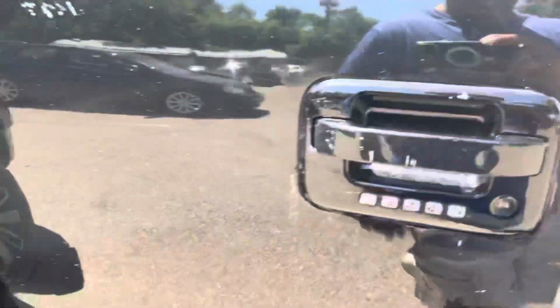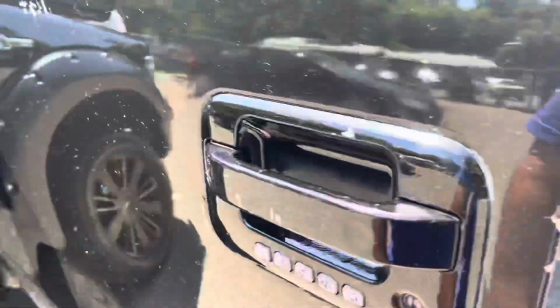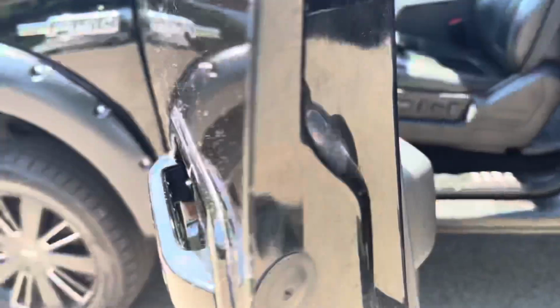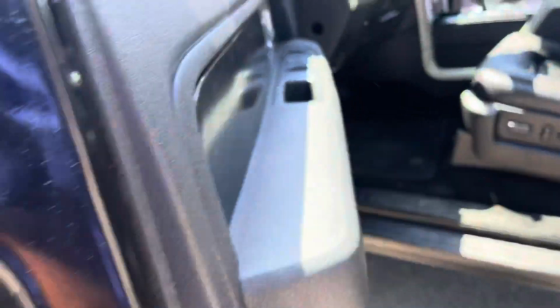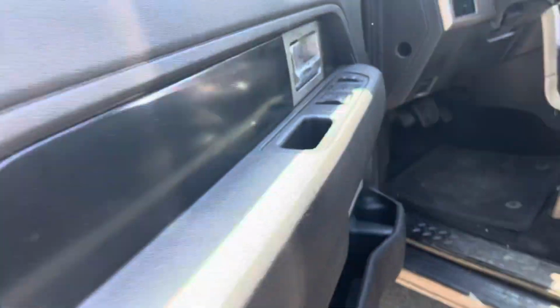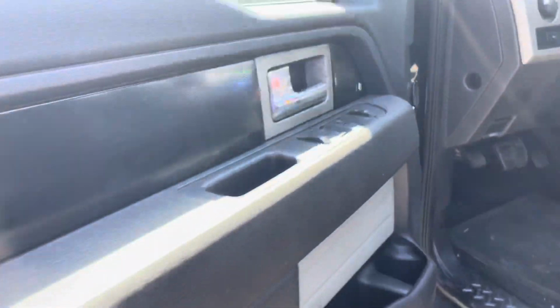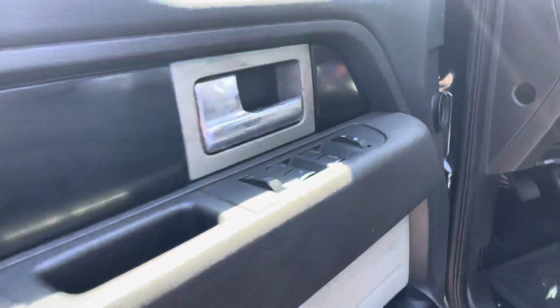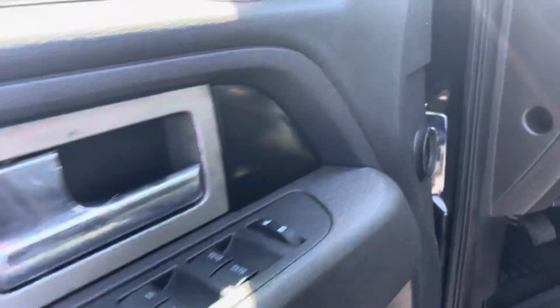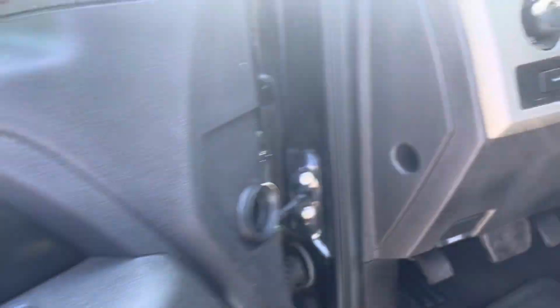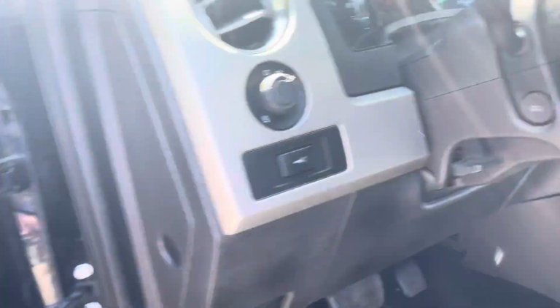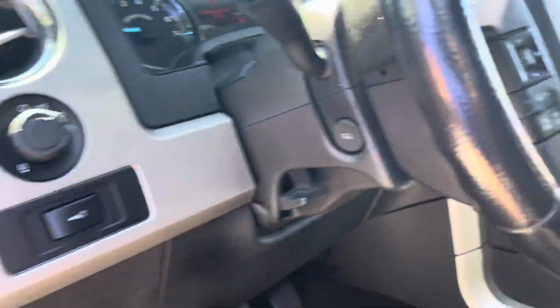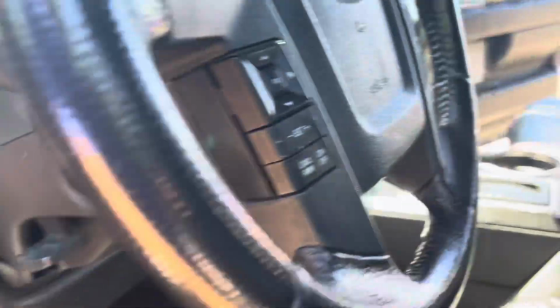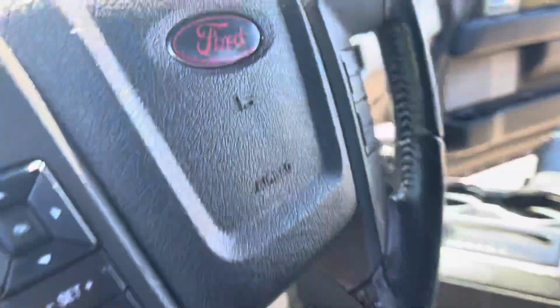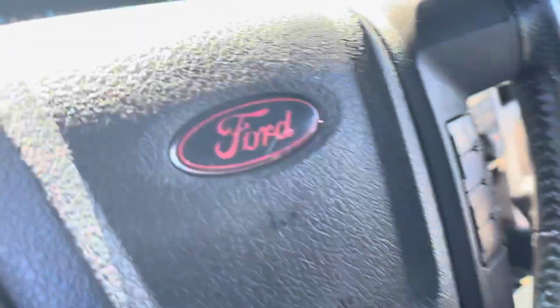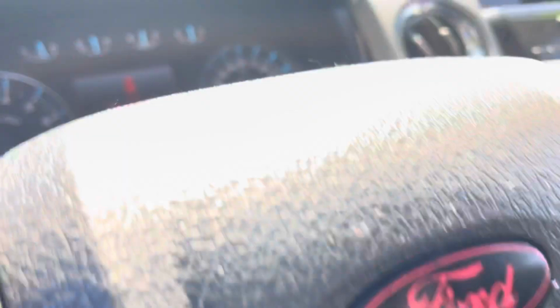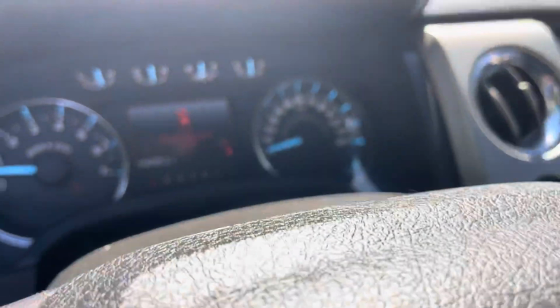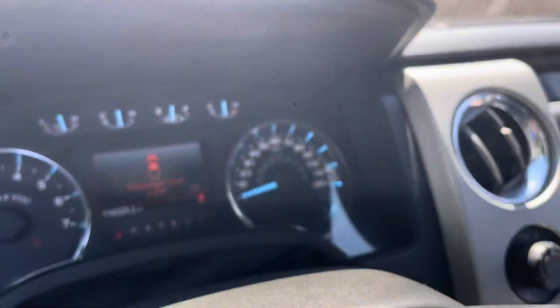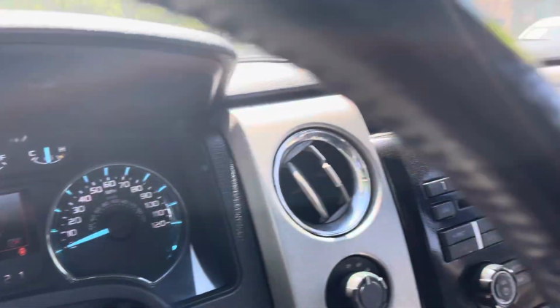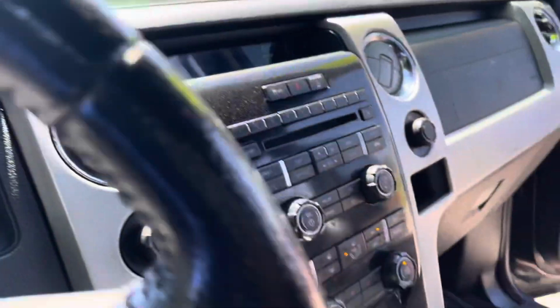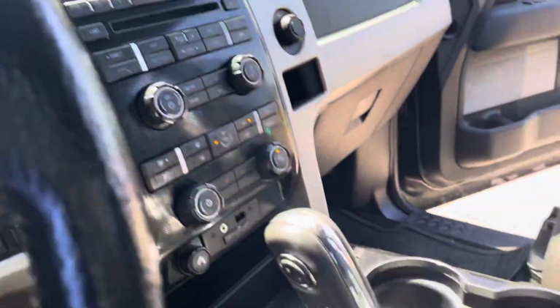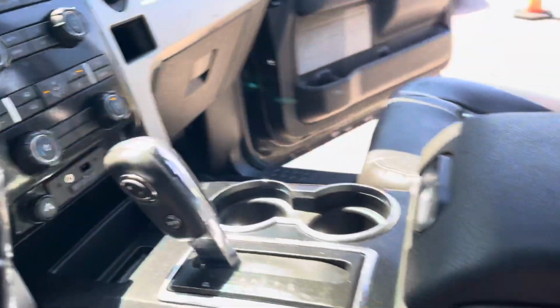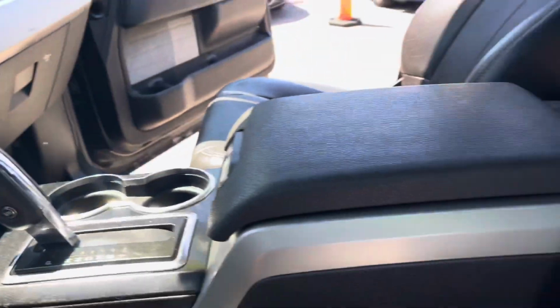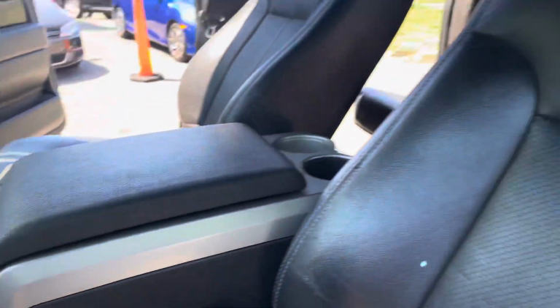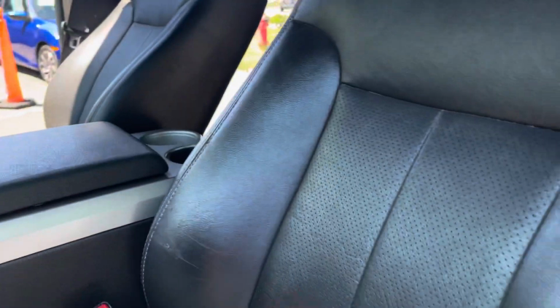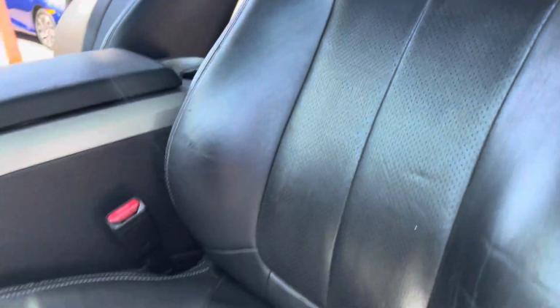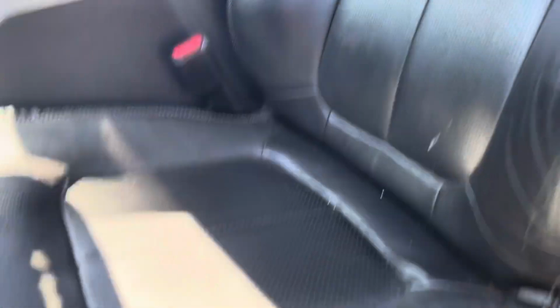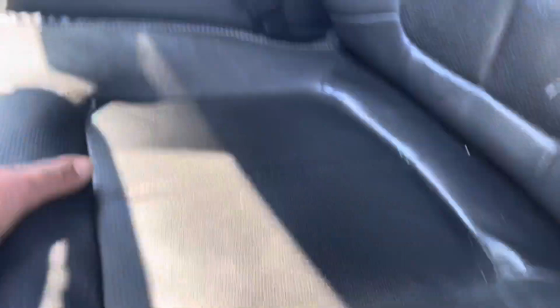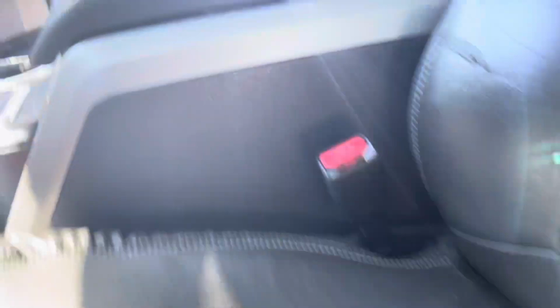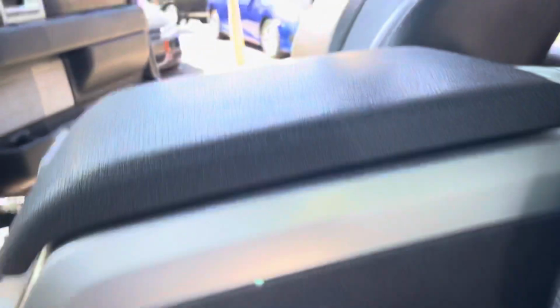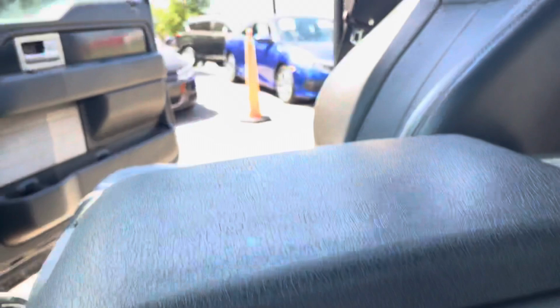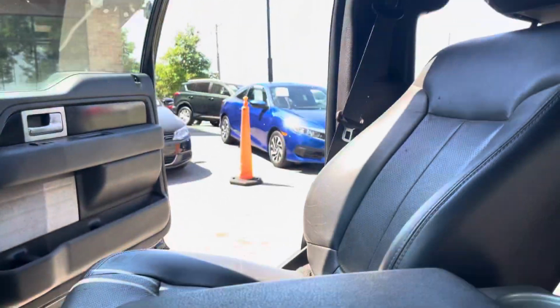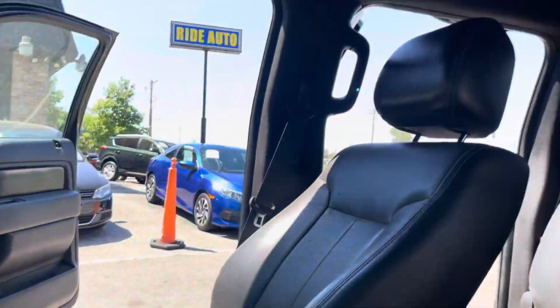It has keyless entry, power windows, locks, steering audio controls, center shifting automatic, and leather seats.